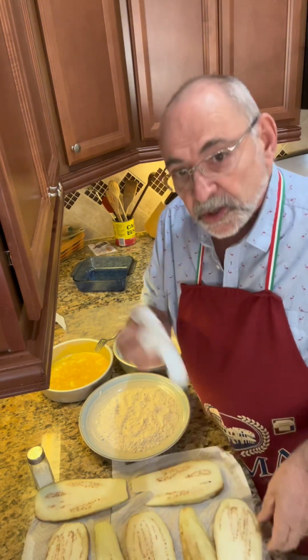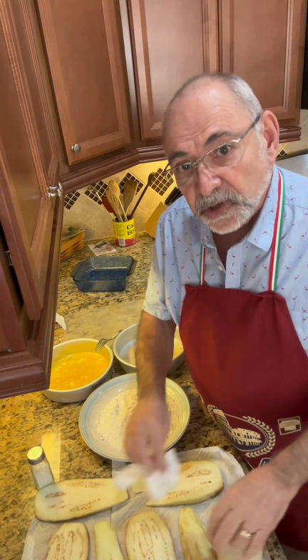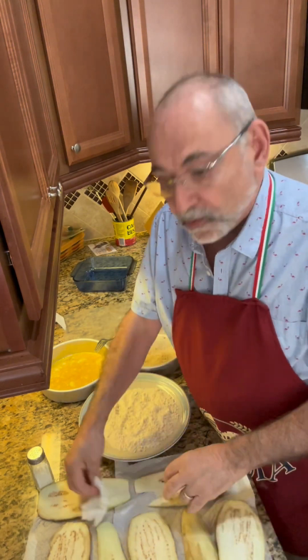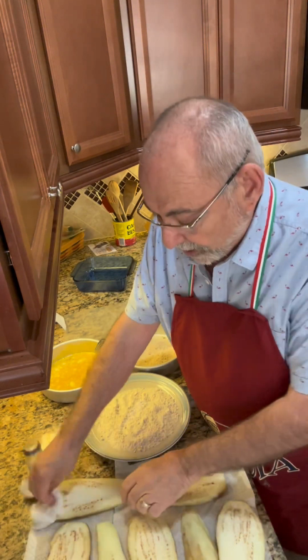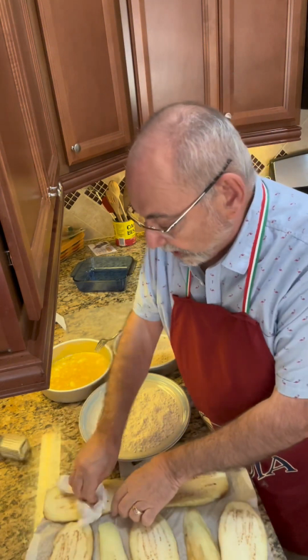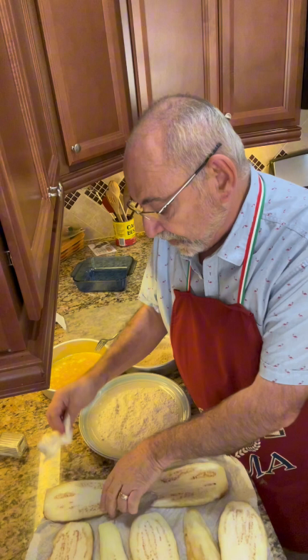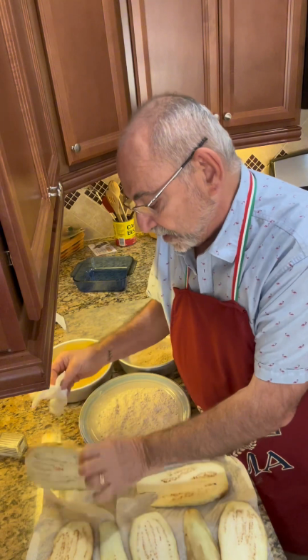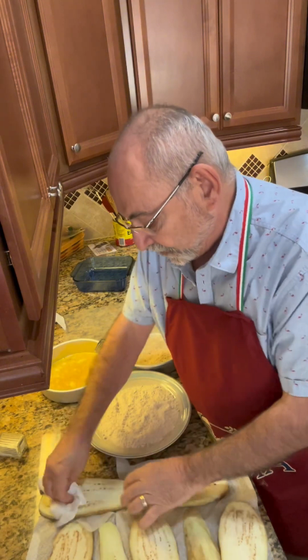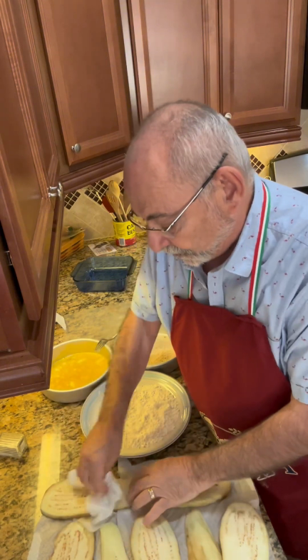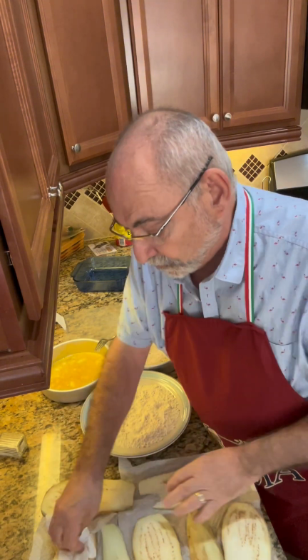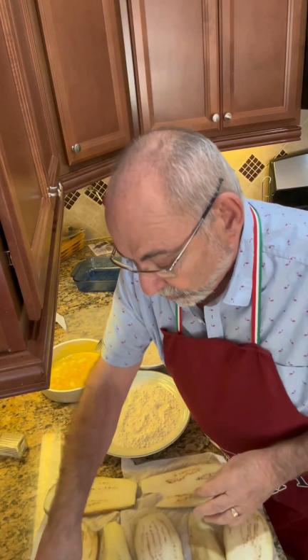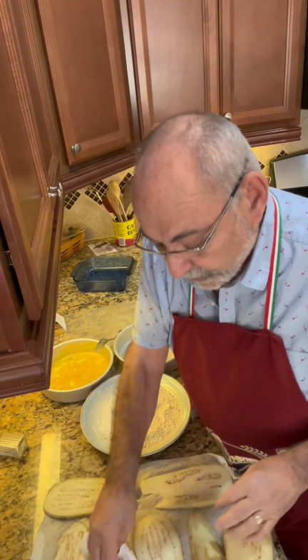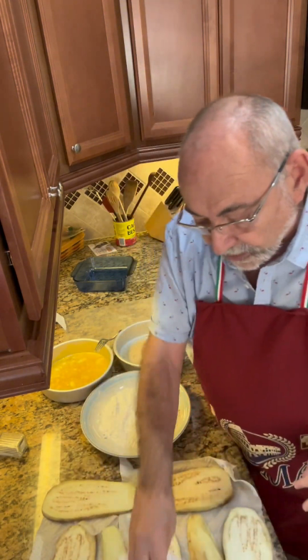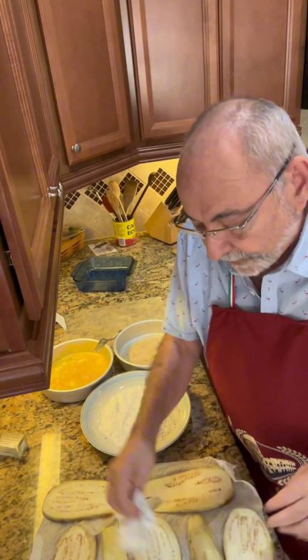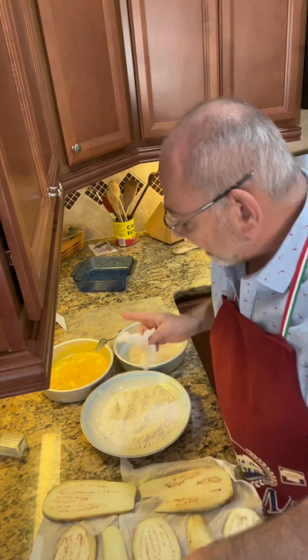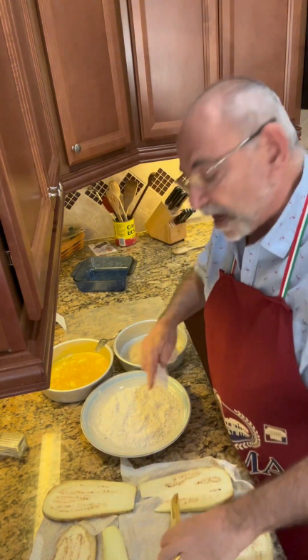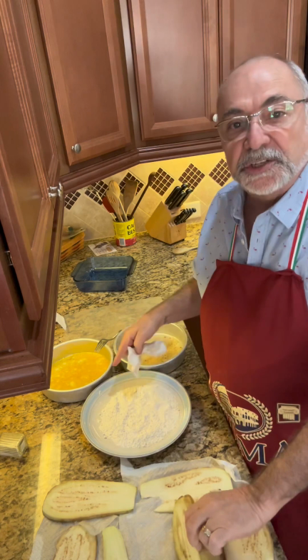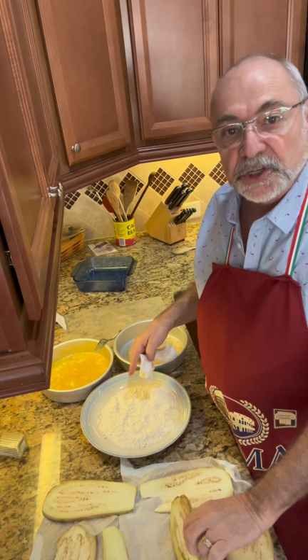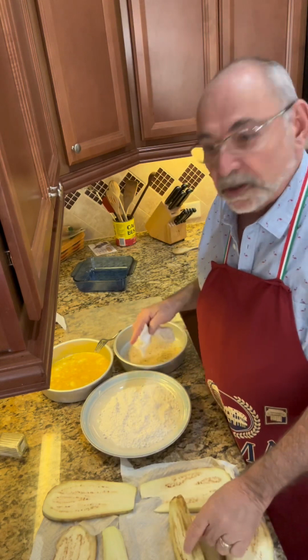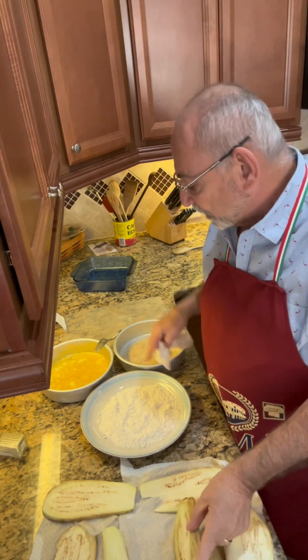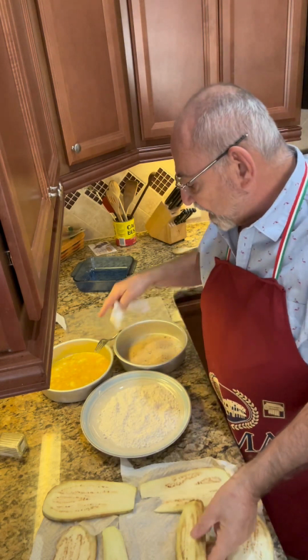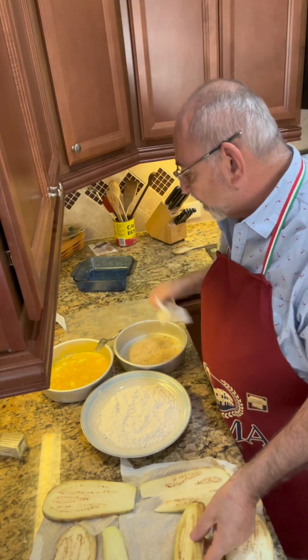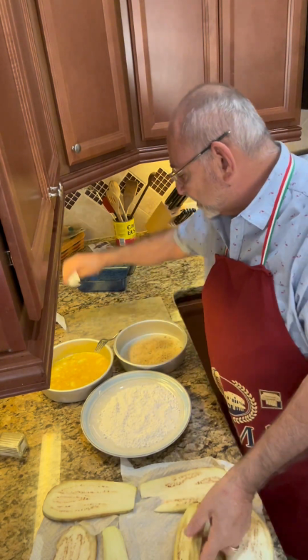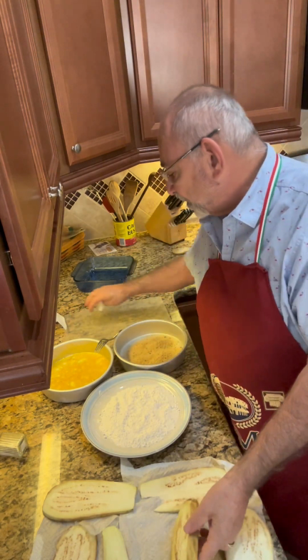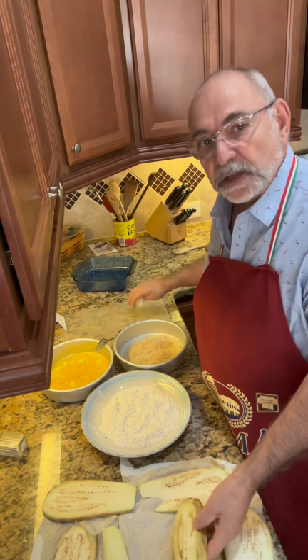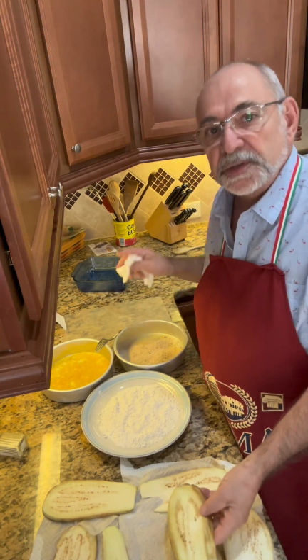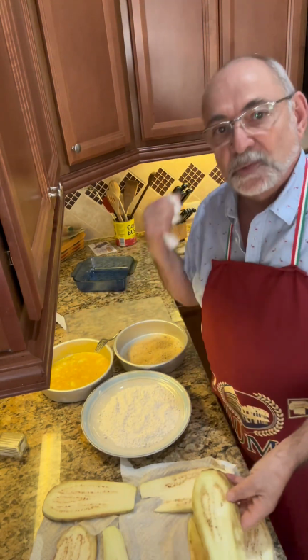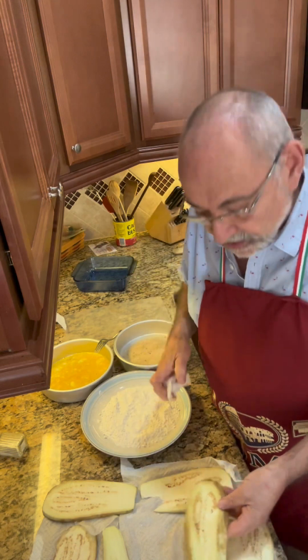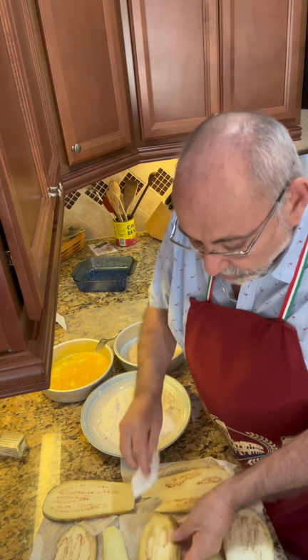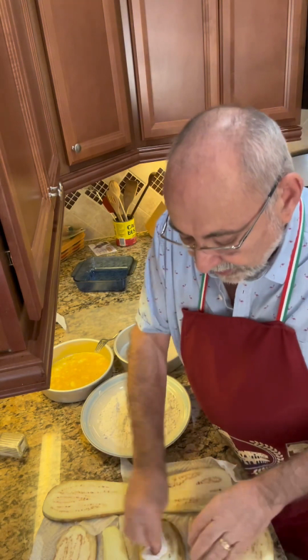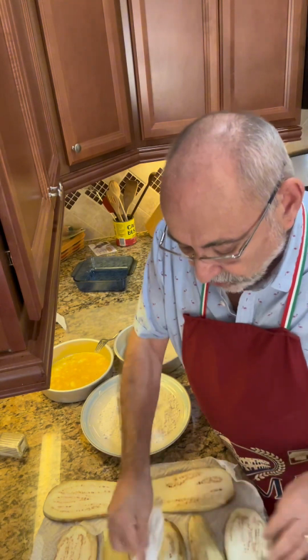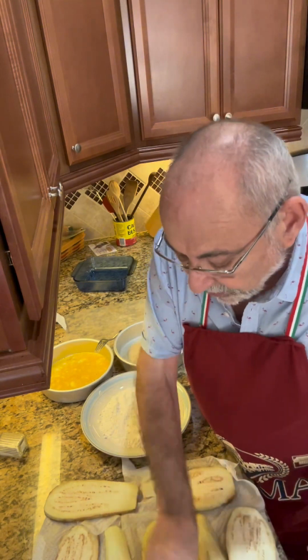What I'm doing now is just patting that dry with another paper towel. Then I've got a dredging station here — flour, eggs, breadcrumbs — I'm going to do all of those. Then we'll go over to the stove and I'll show you what I do next.